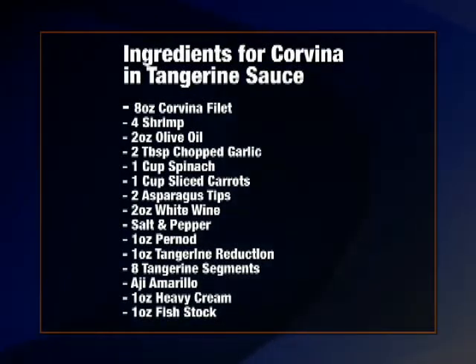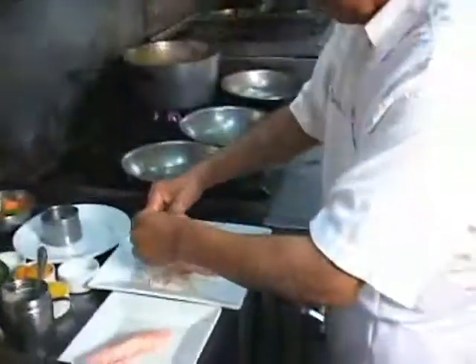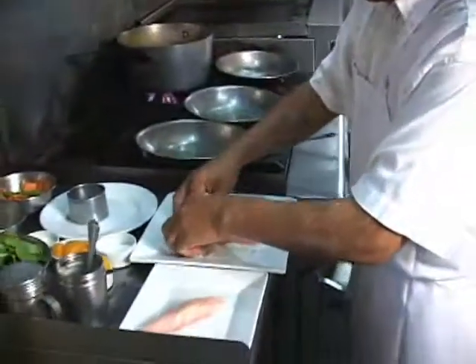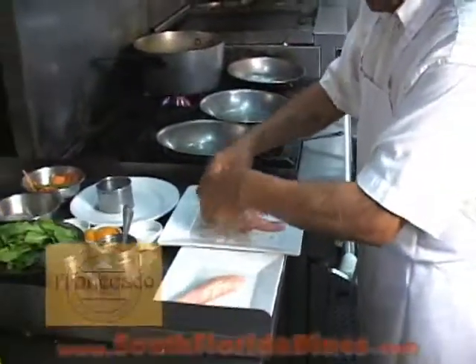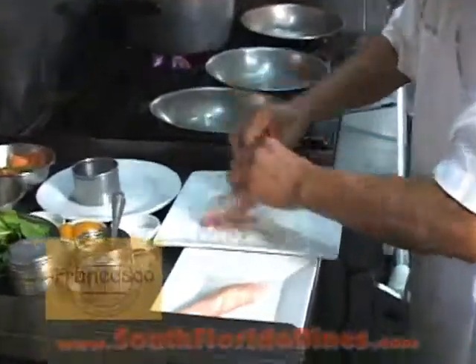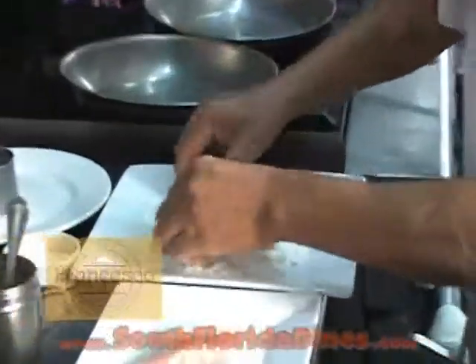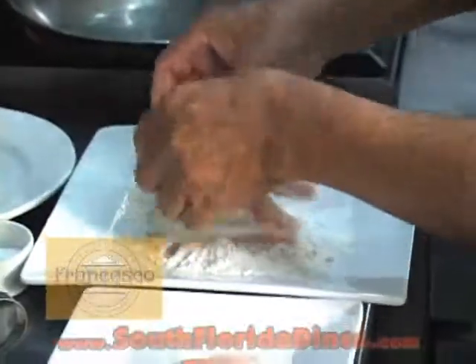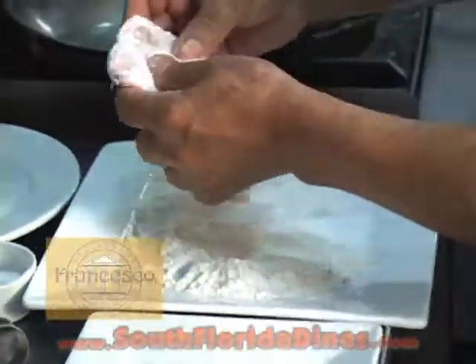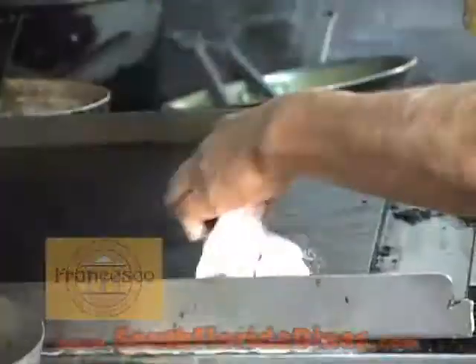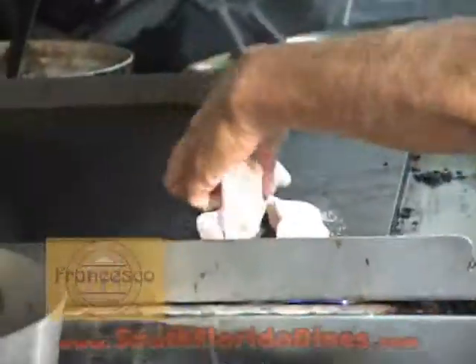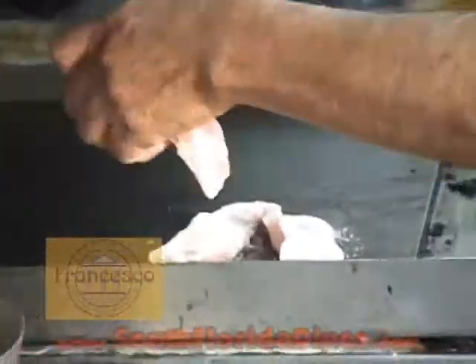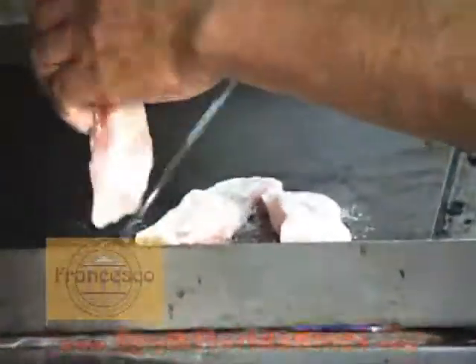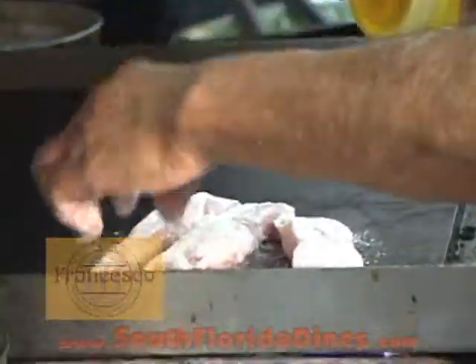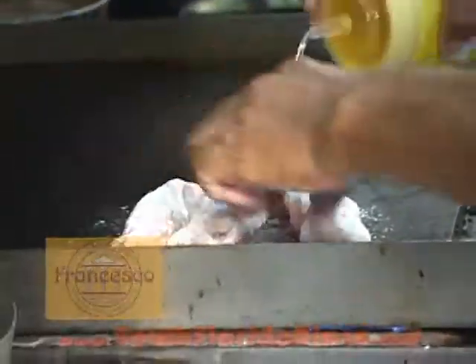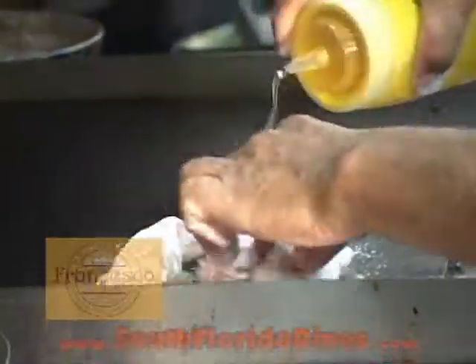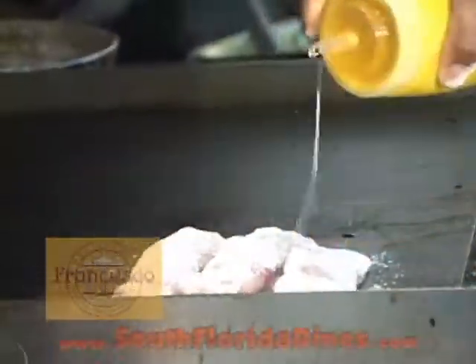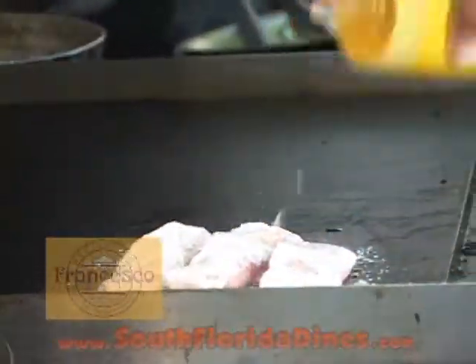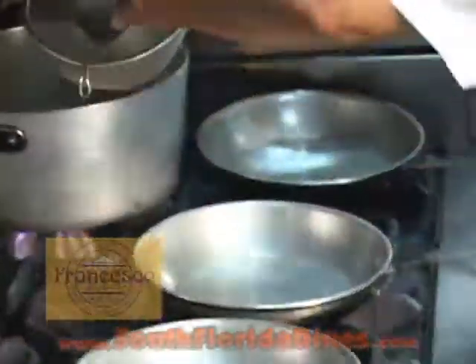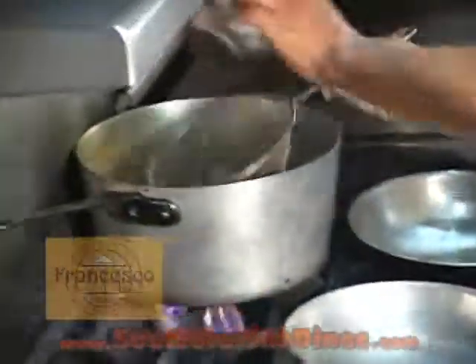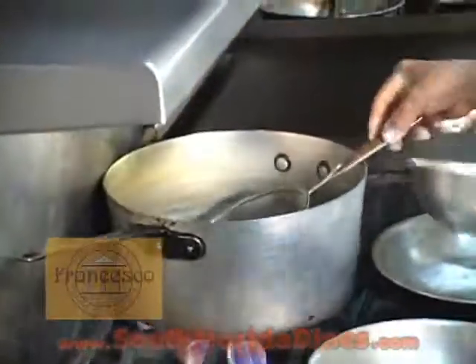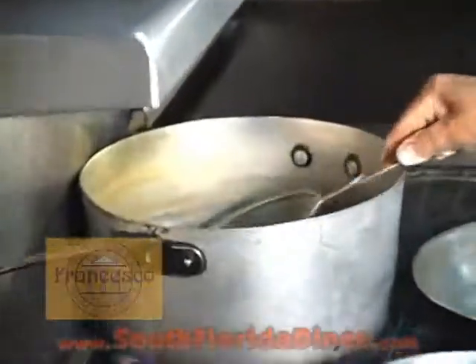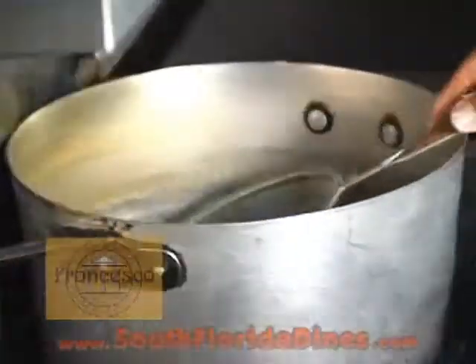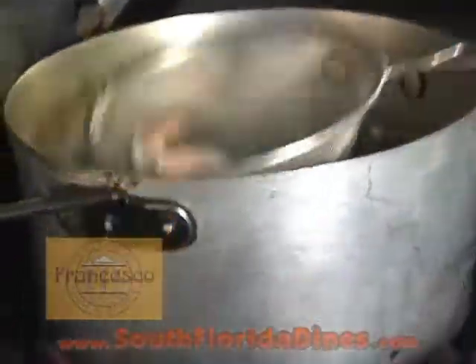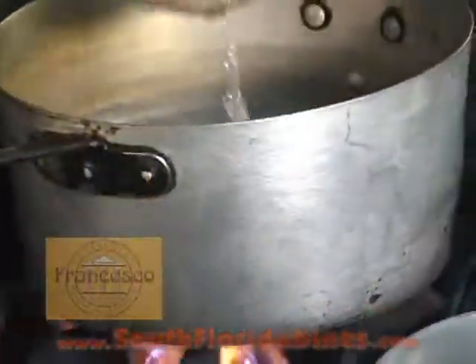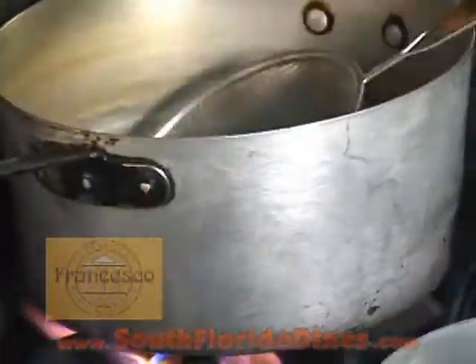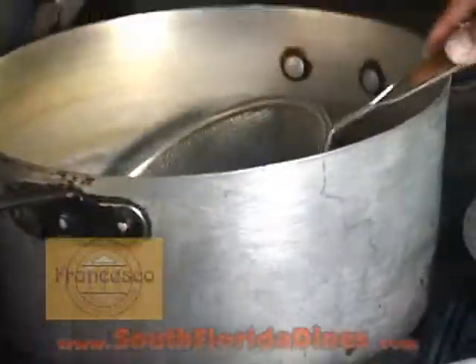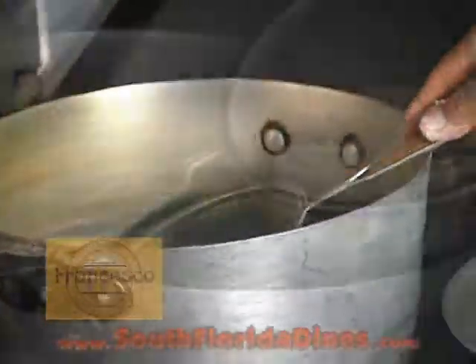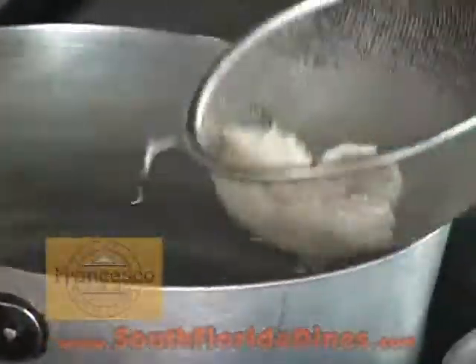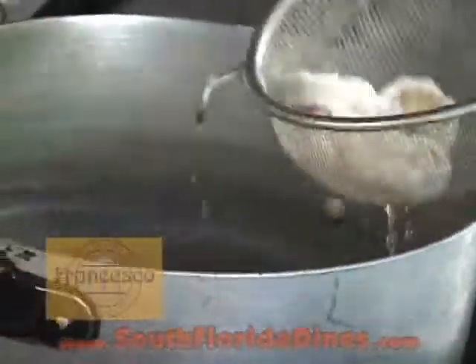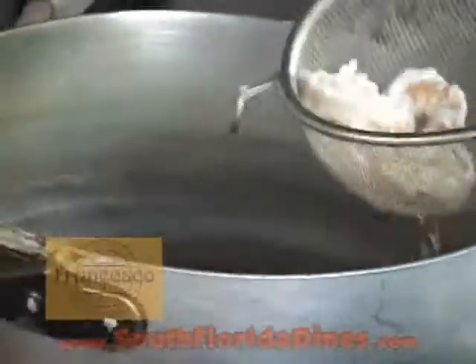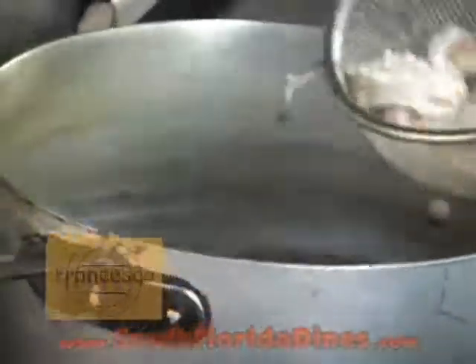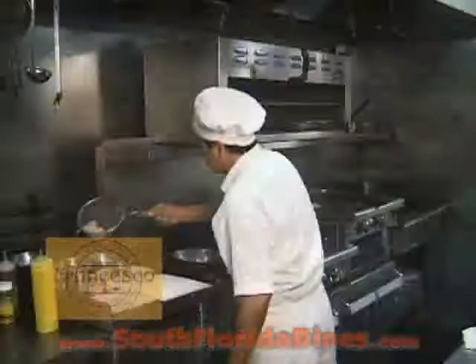Right now, Segundo is flouring our Corvina and he put it on the grill with a little touch of oil. Right now he's putting the shrimp on steam just for a couple of seconds.